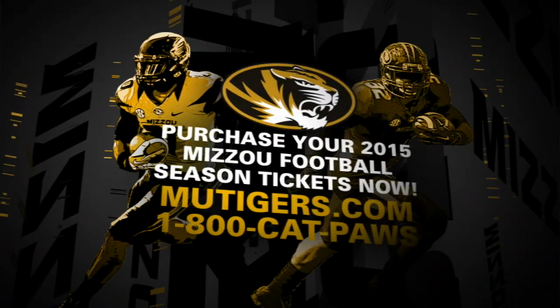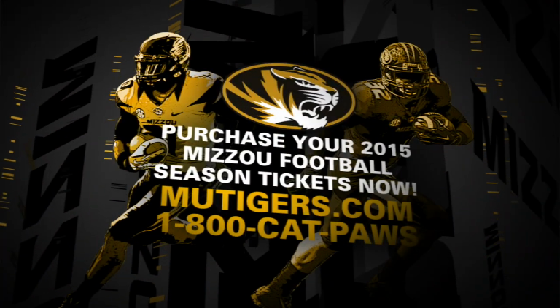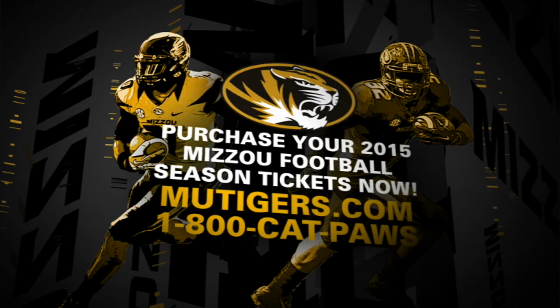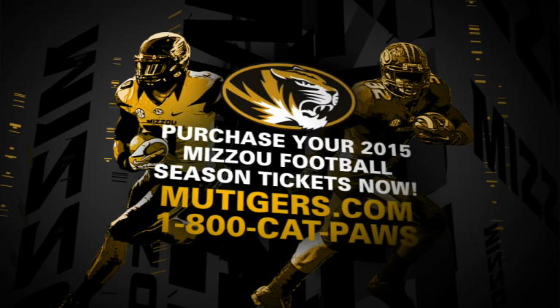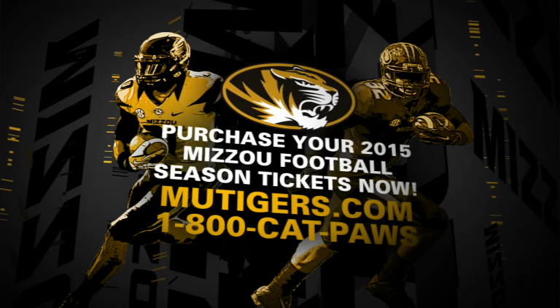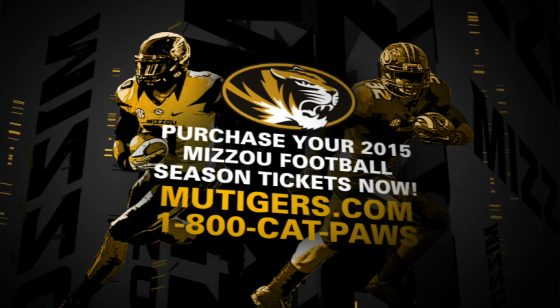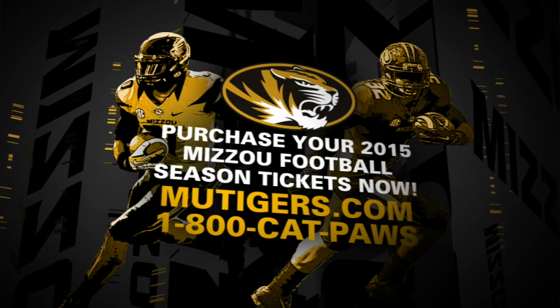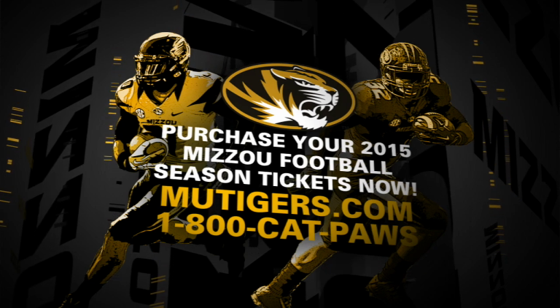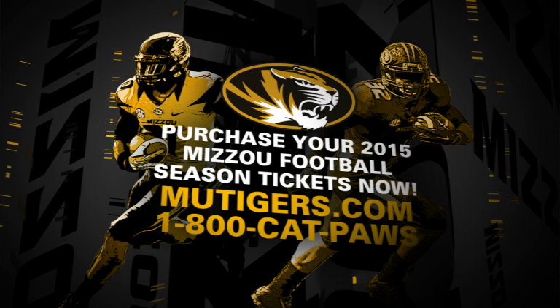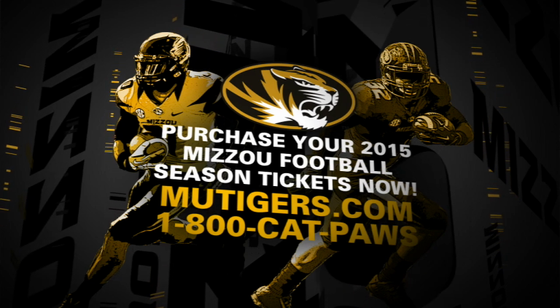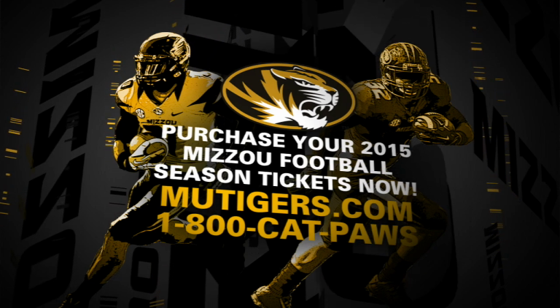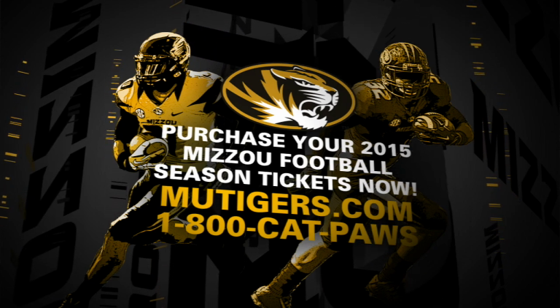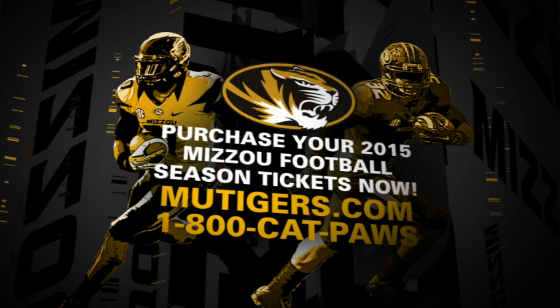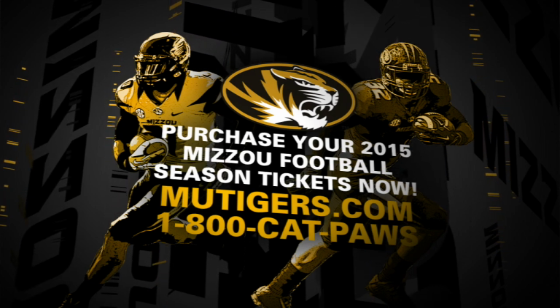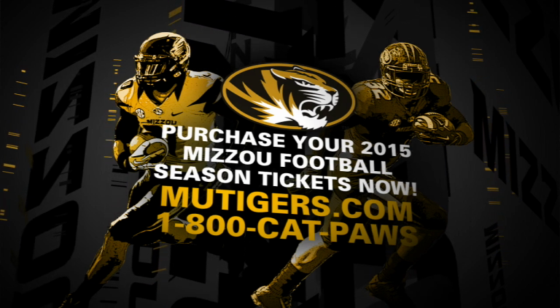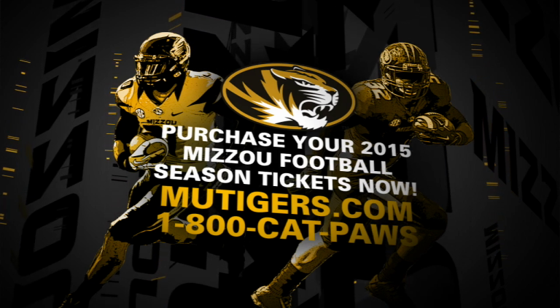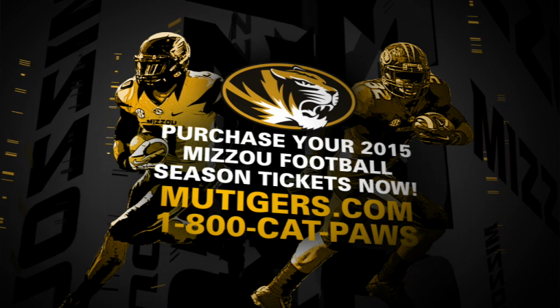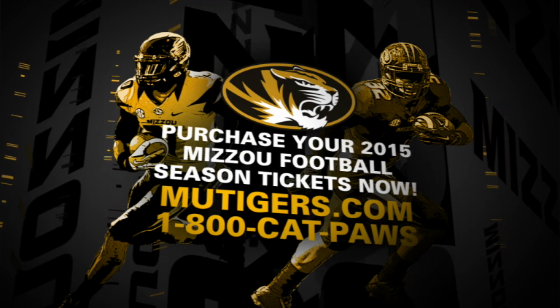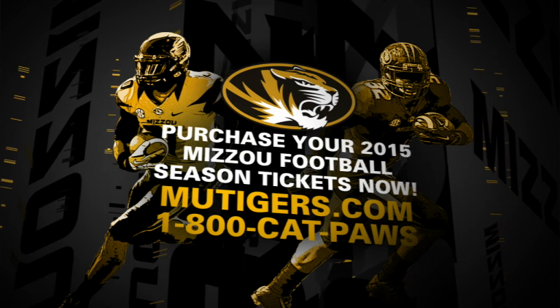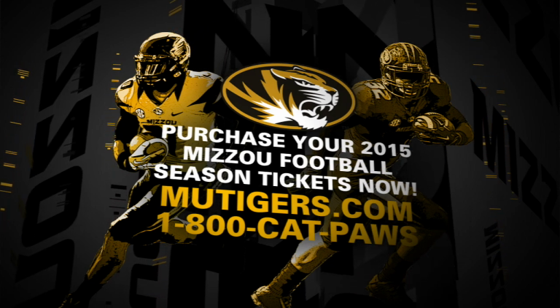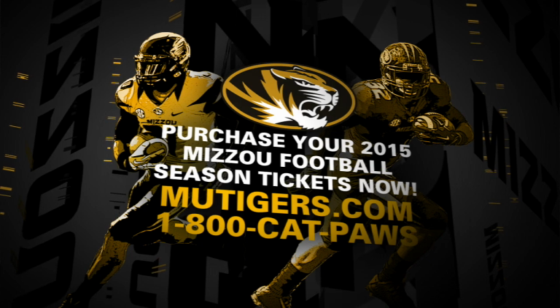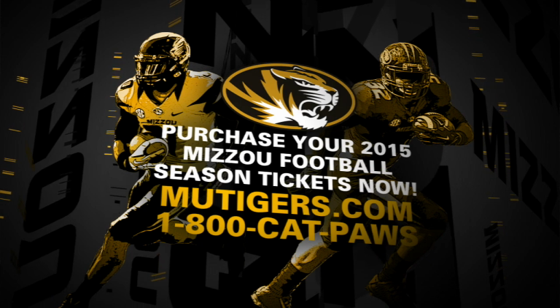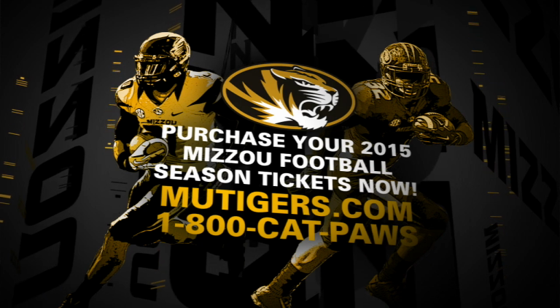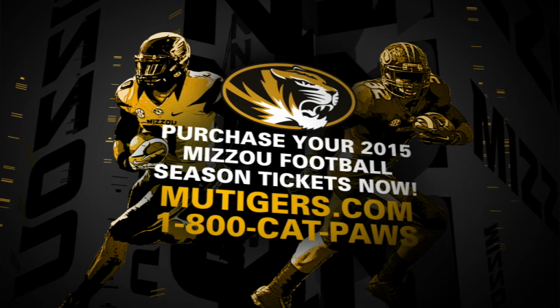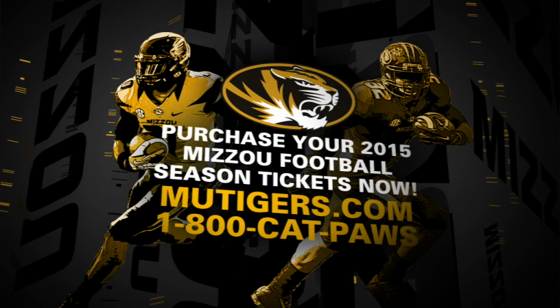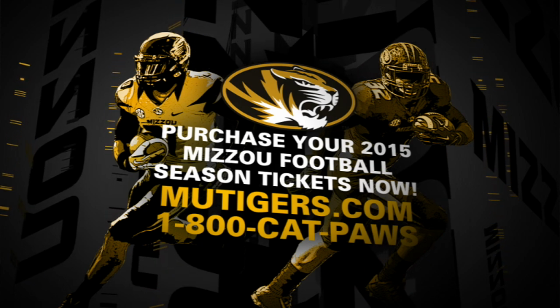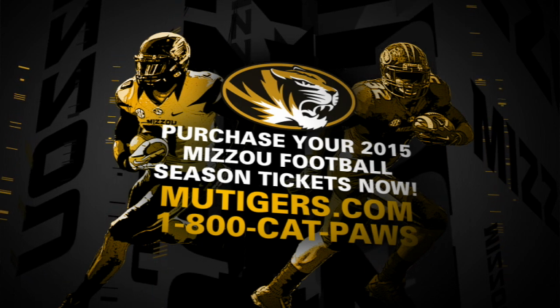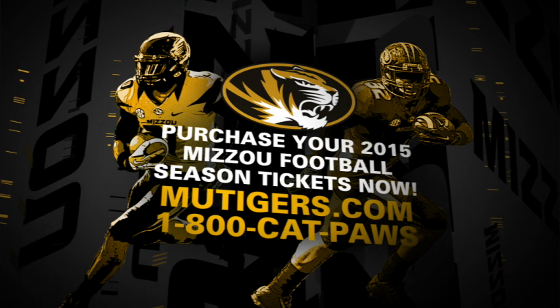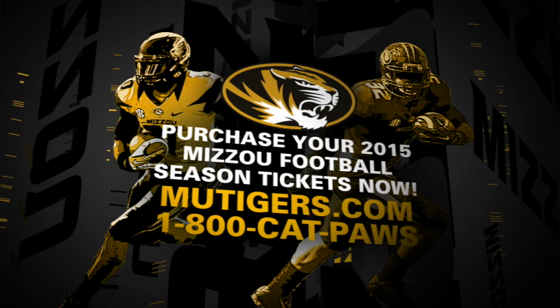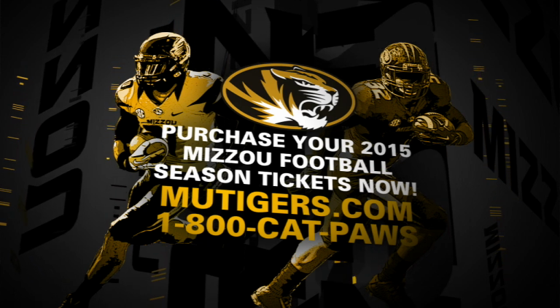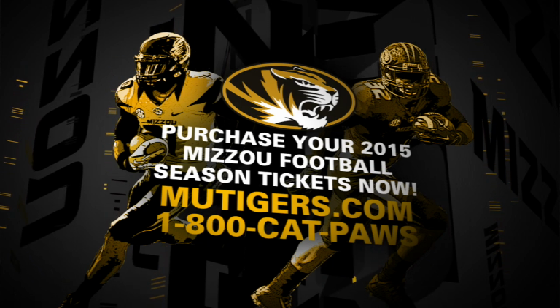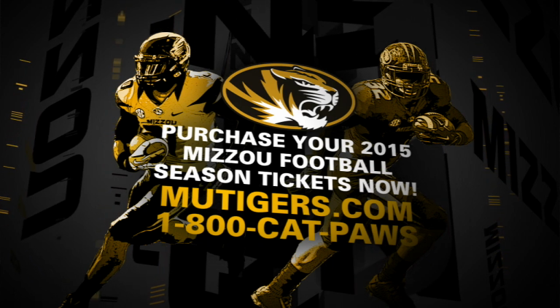There's still plenty of great season tickets available for fans that haven't snapped them up yet. Just go to mutigers.com or call 1-800-CAT-PAUSE to get your seats for the 2015 Missouri football season. I'm Ben Arnett for the Mizzou Network.